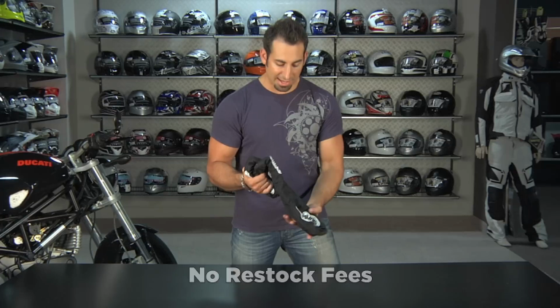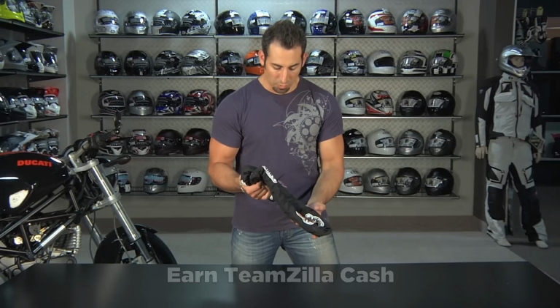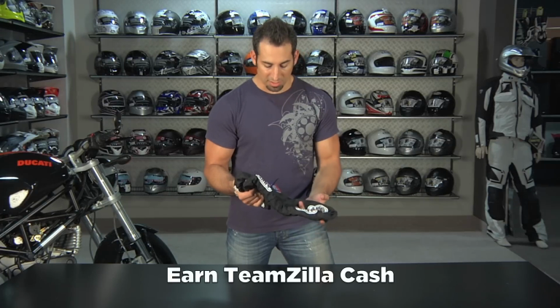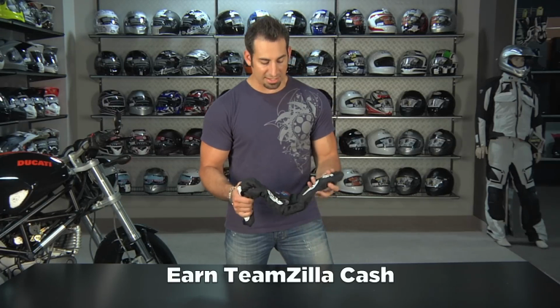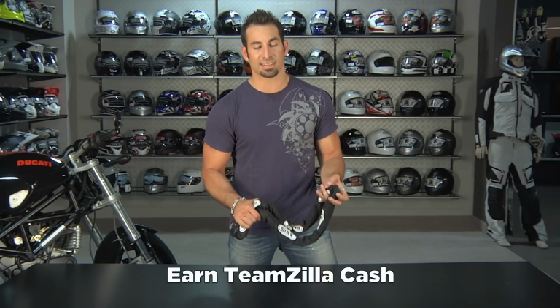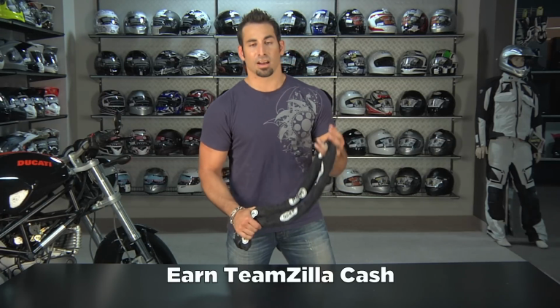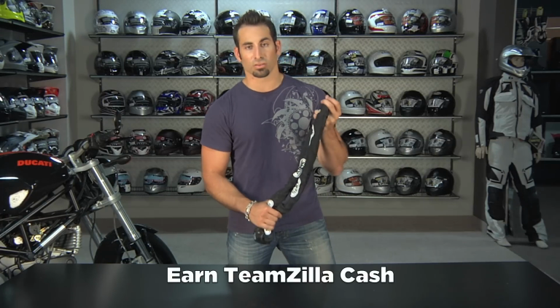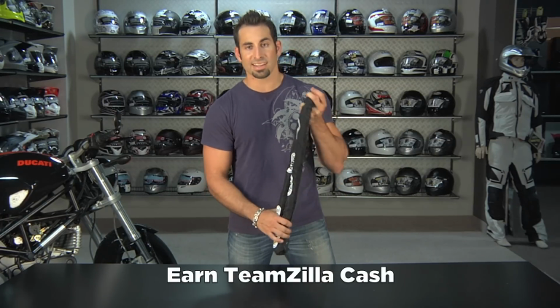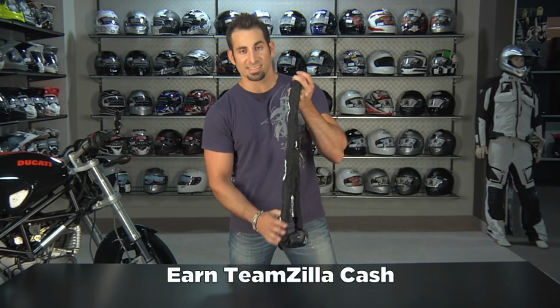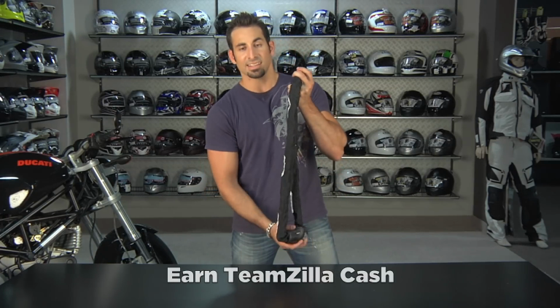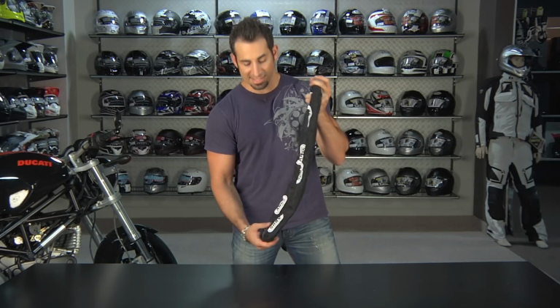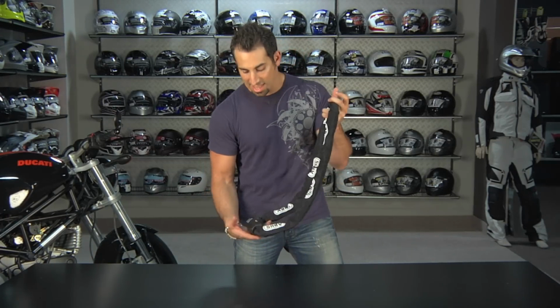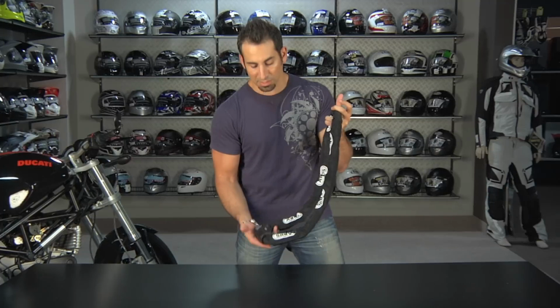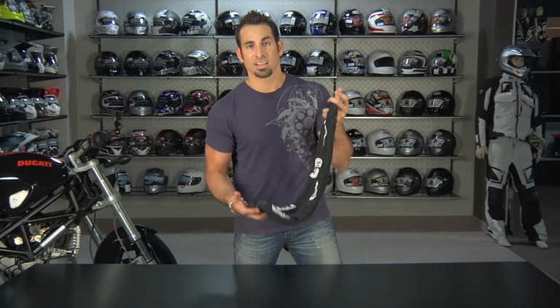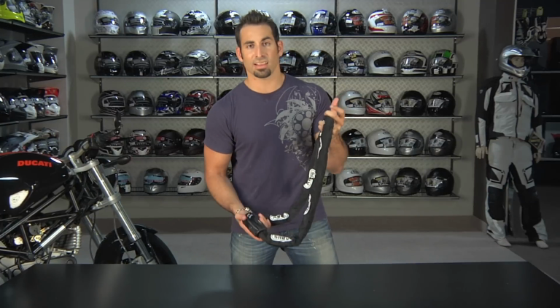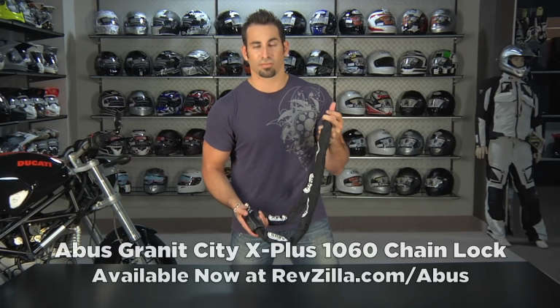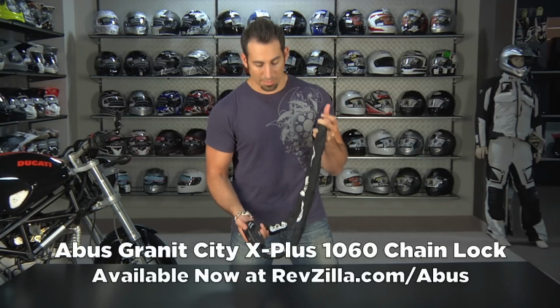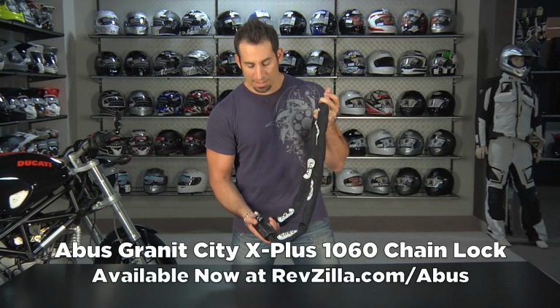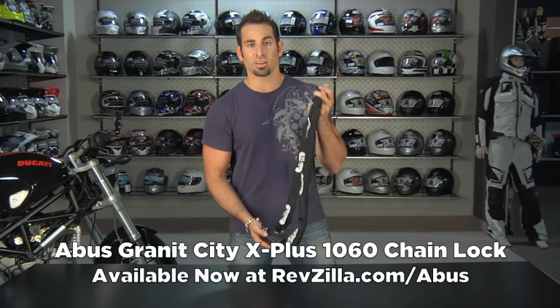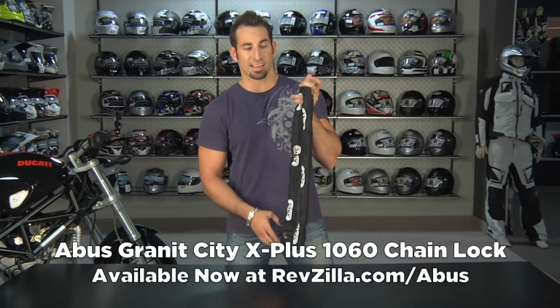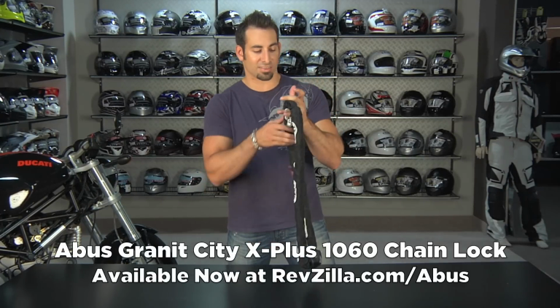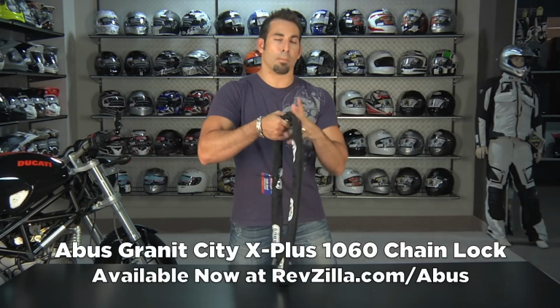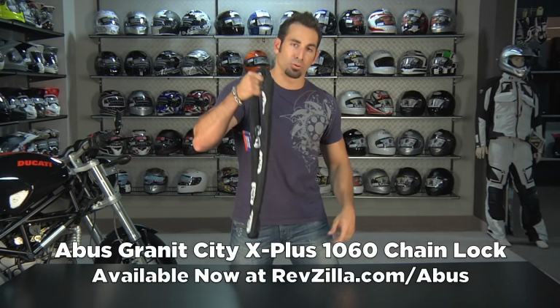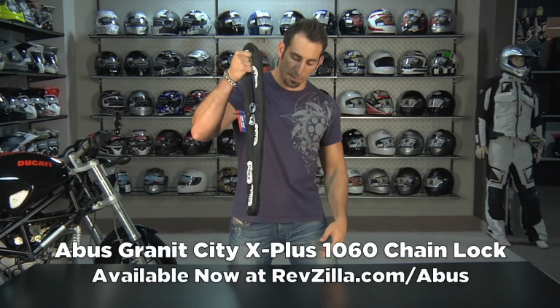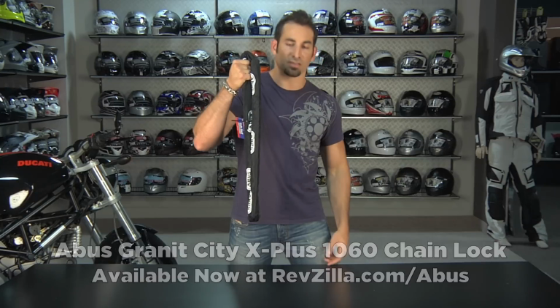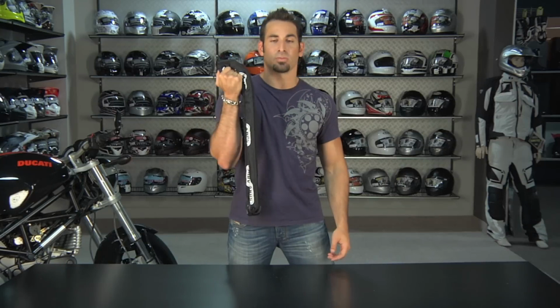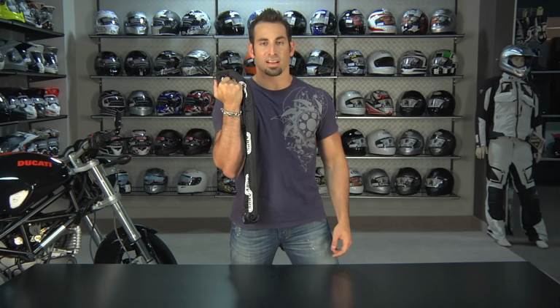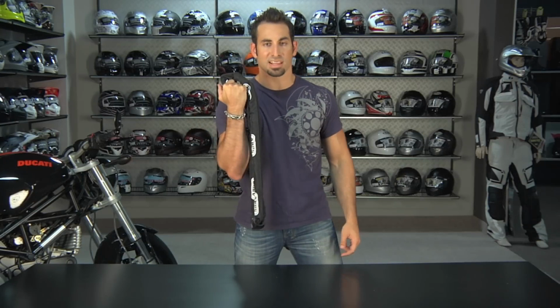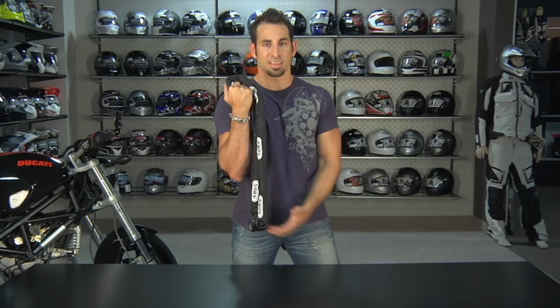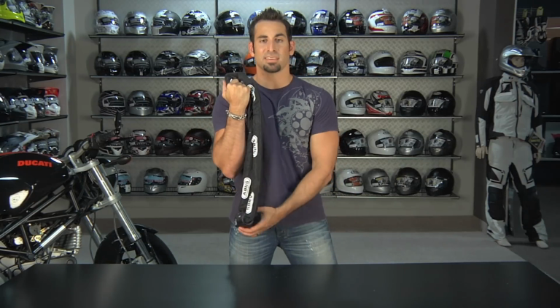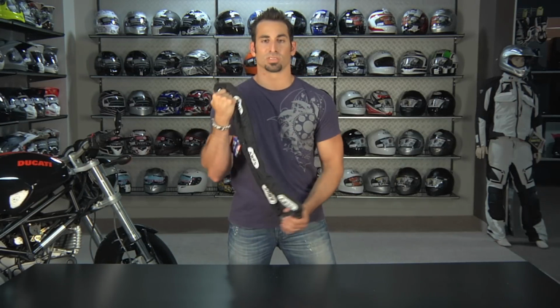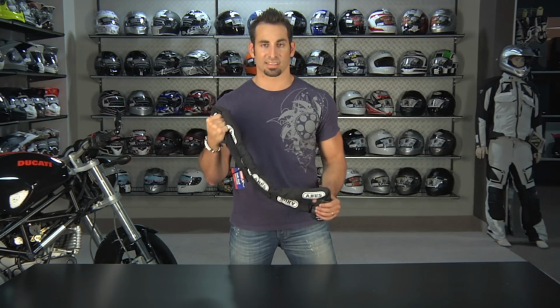Thank you for watching our detailed breakdown of the Granite City 1060 X Plus chain lock from ABUS — 10 millimeter hexagonal, bomb-proof design. You can find it on RevZilla.com slash ABUS. I'm Anthony, we'll see you next time.